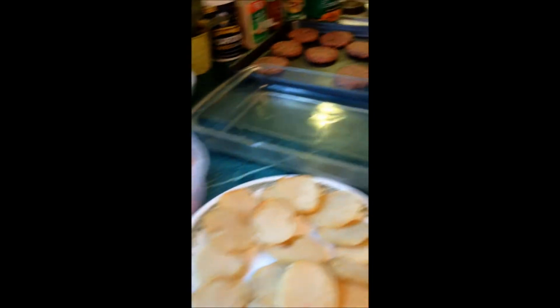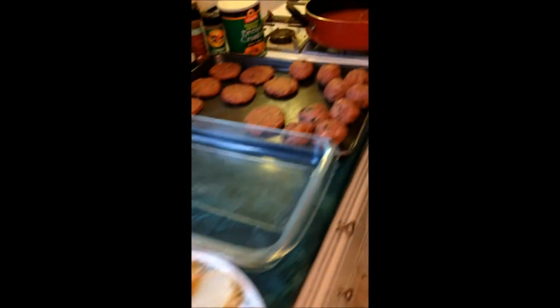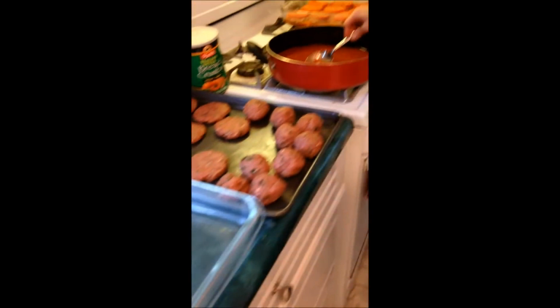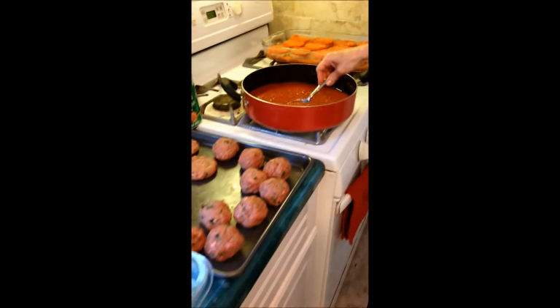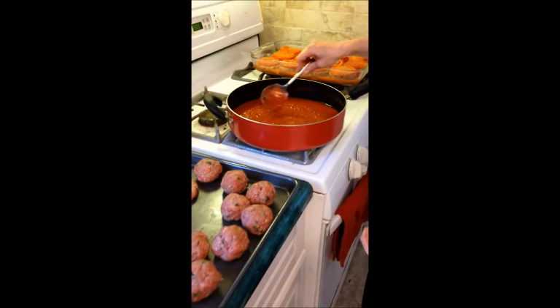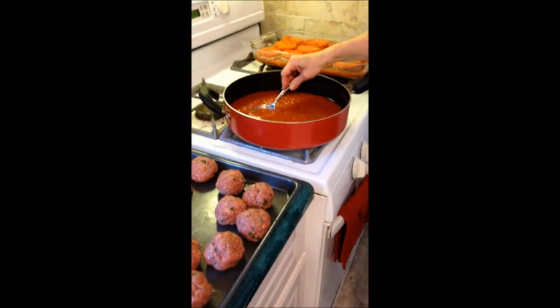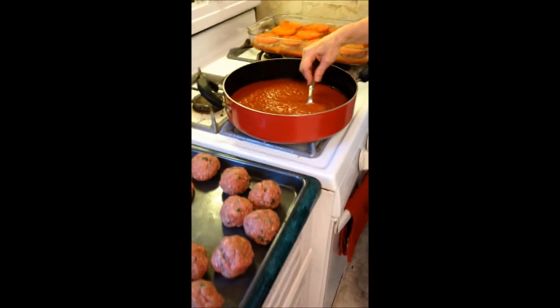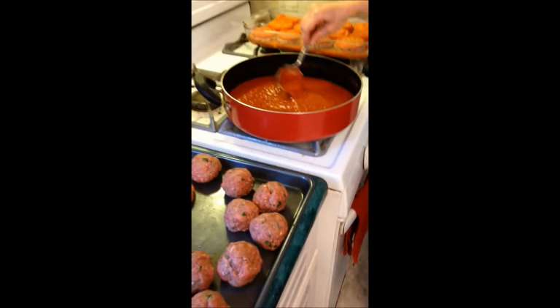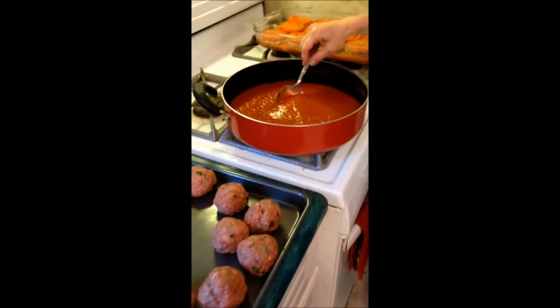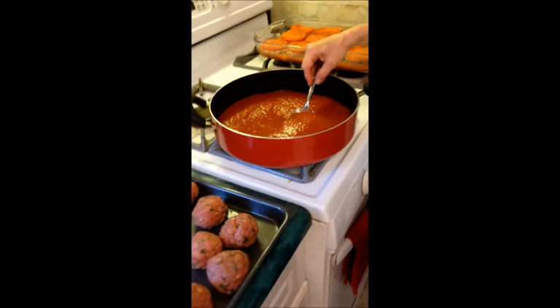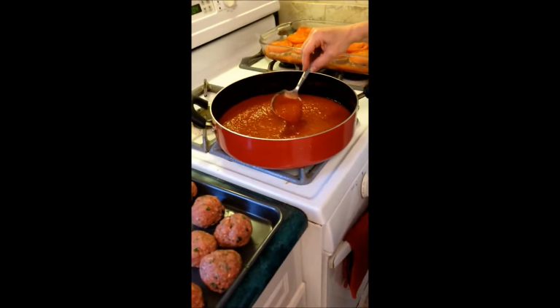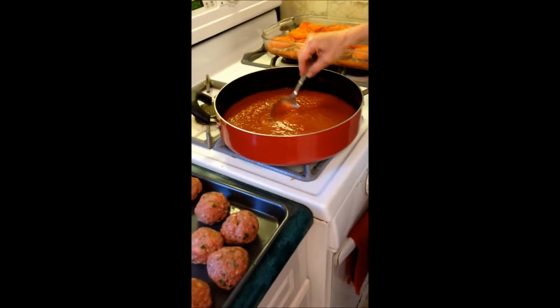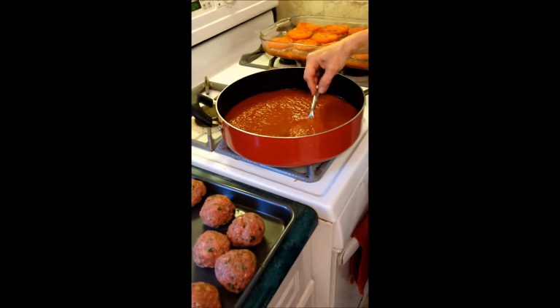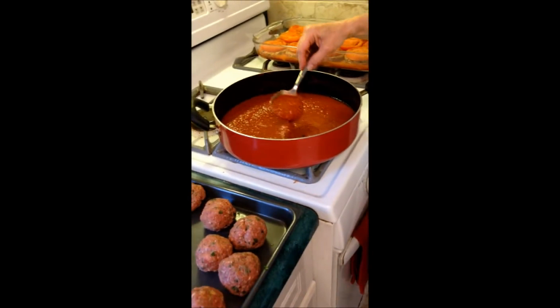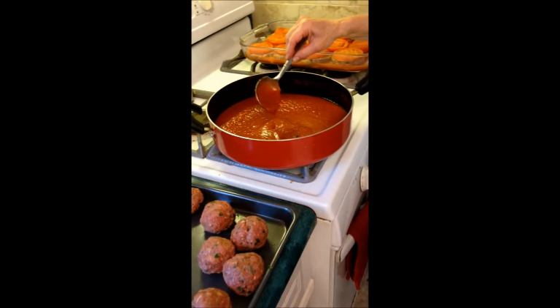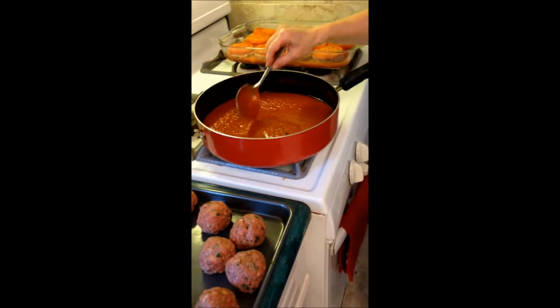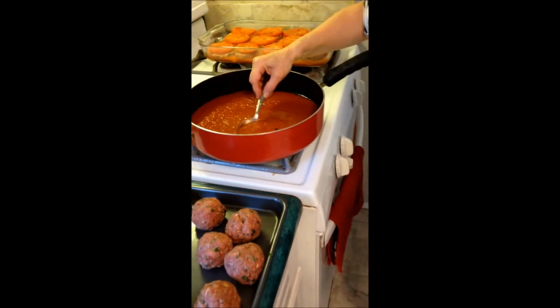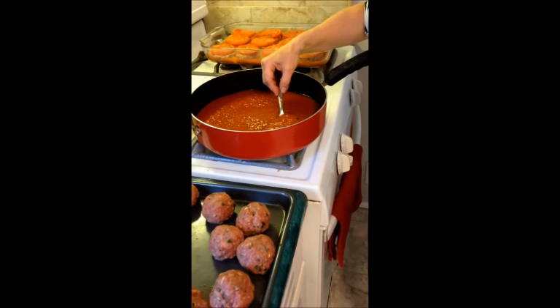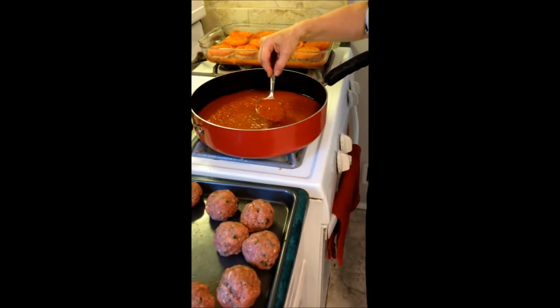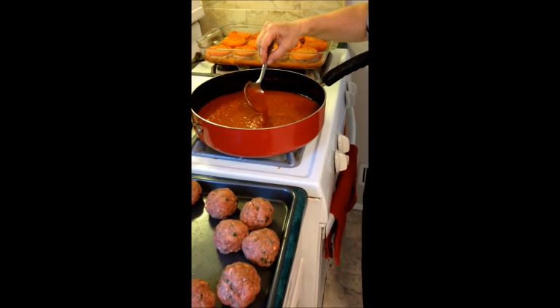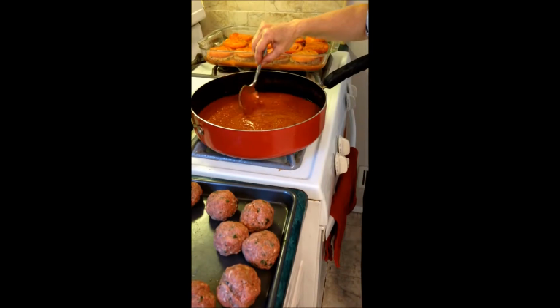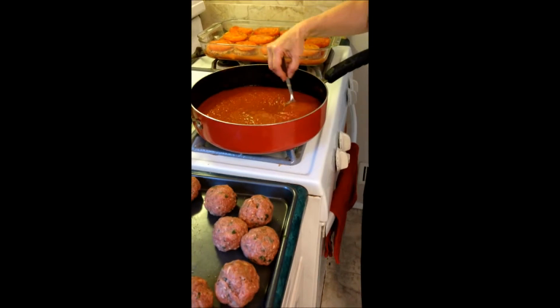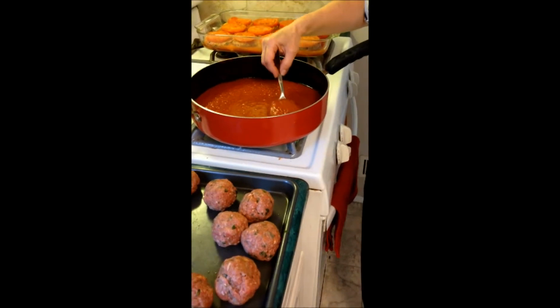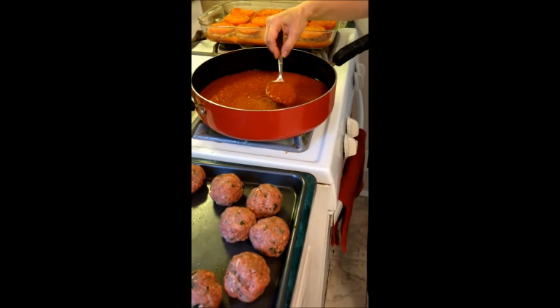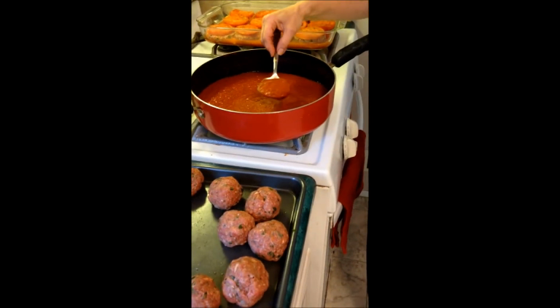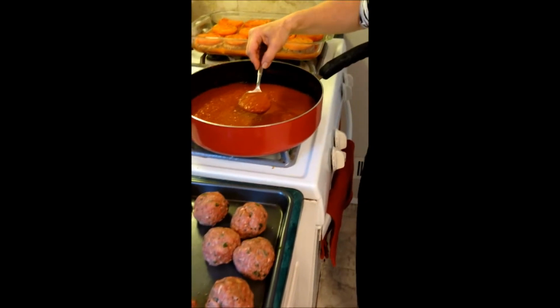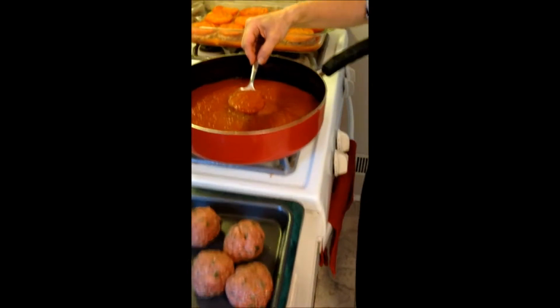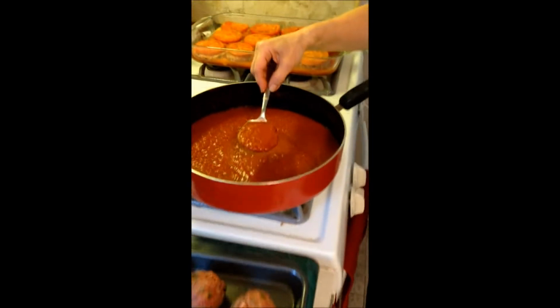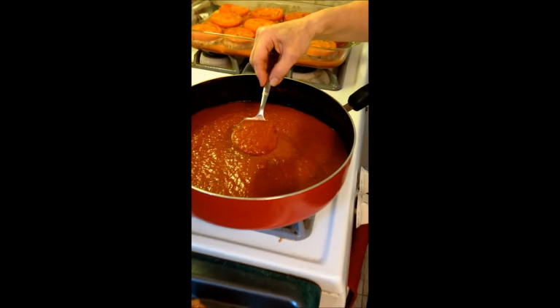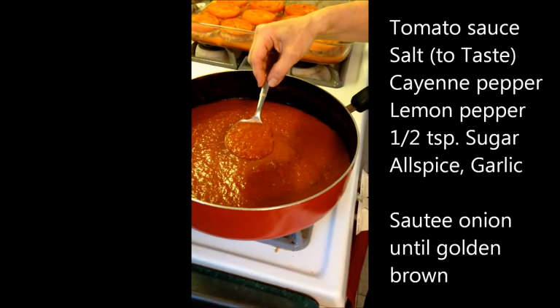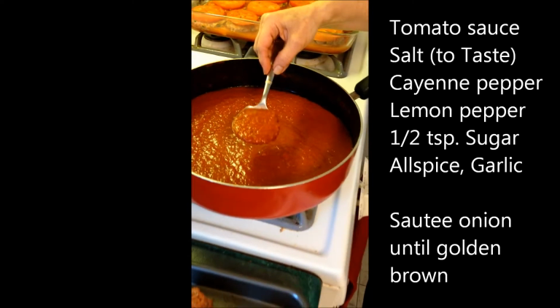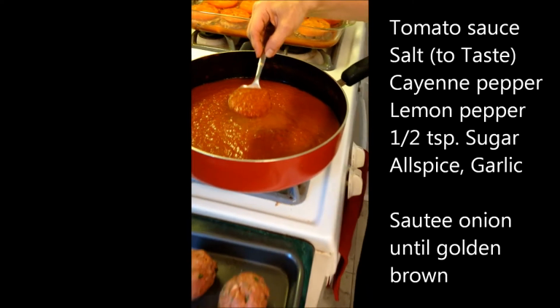On the side we've already prepared some tomato sauce. To the tomato sauce I added salt, pepper, cayenne pepper, and garlic, and I also sautéed an onion to give it that wonderful flavor.